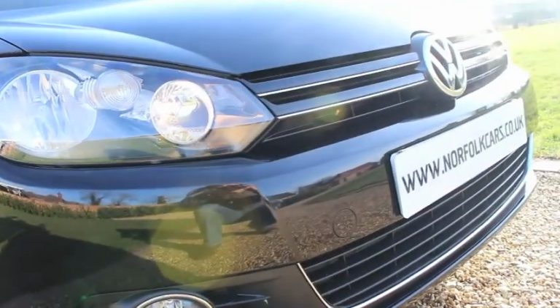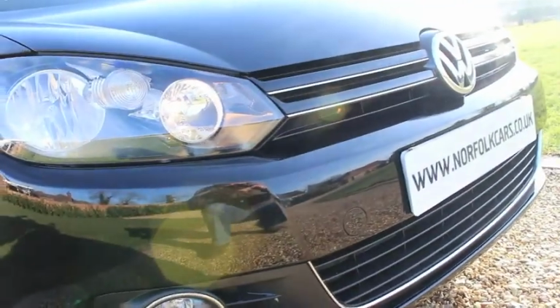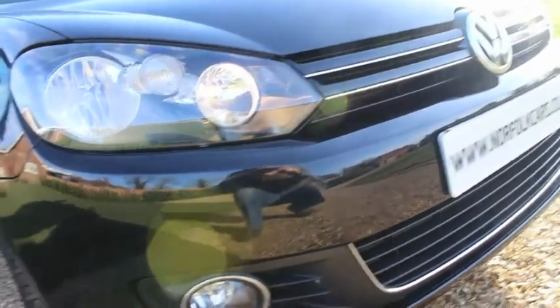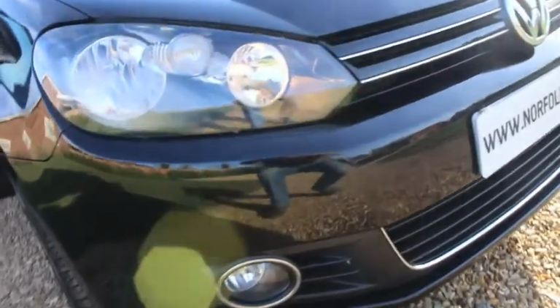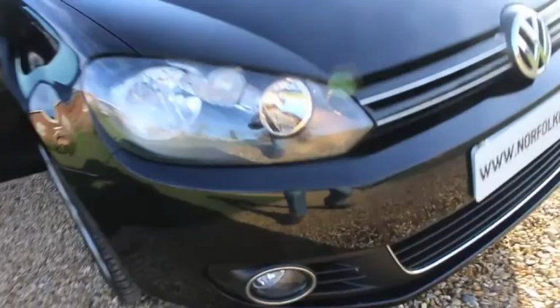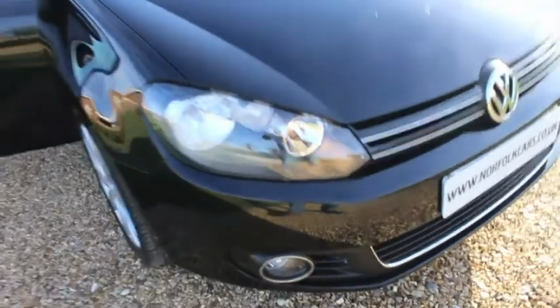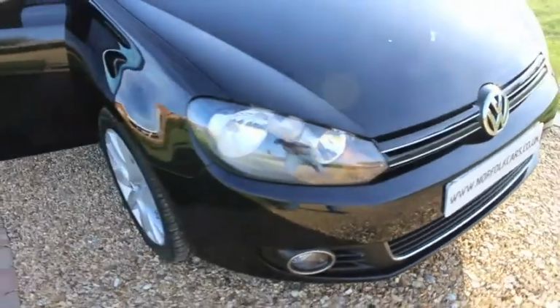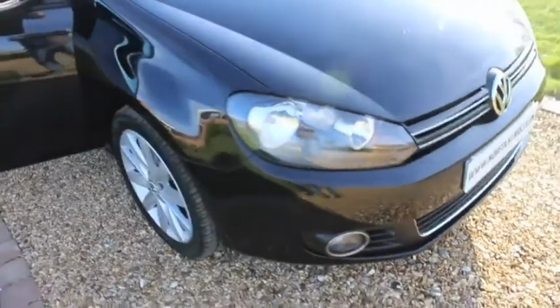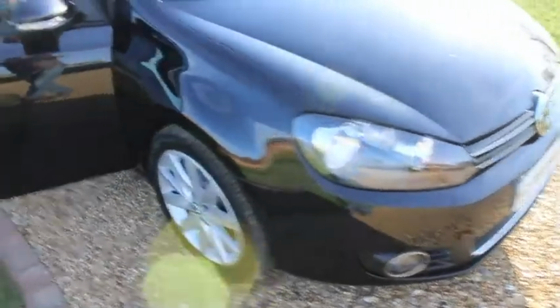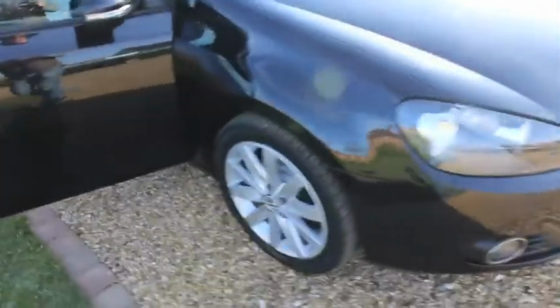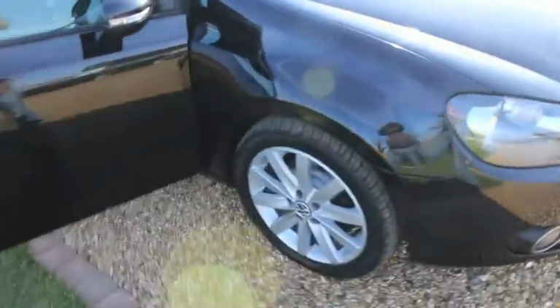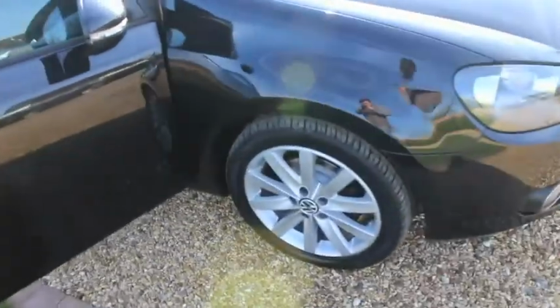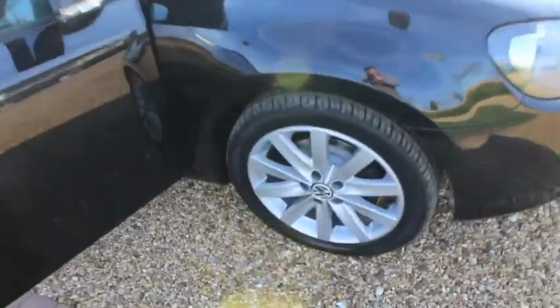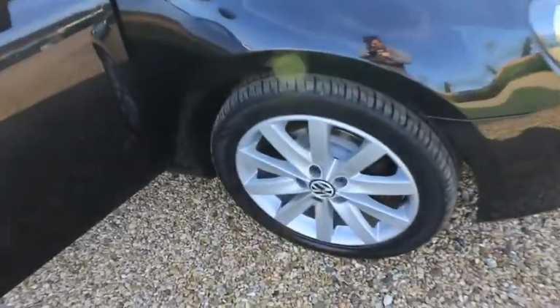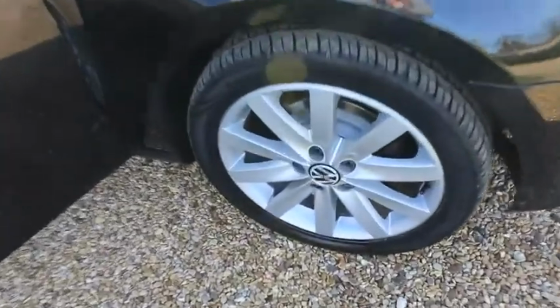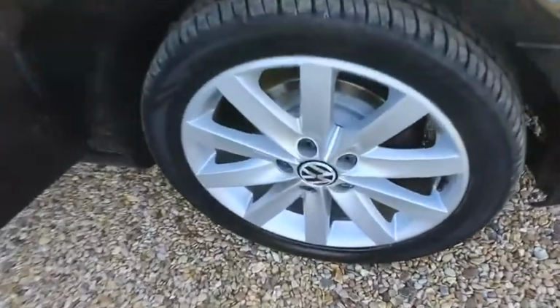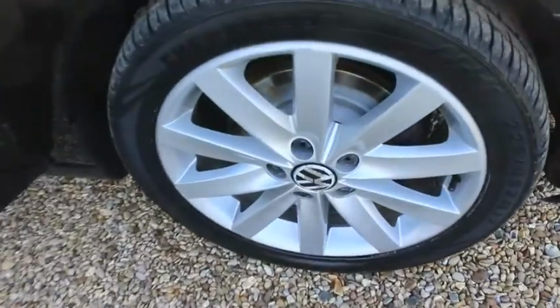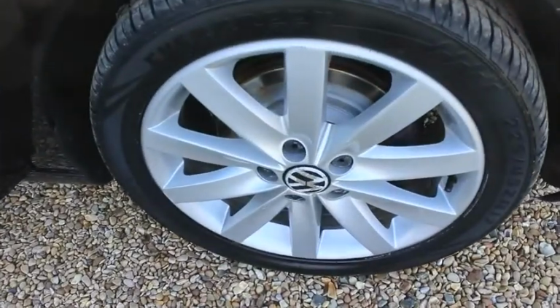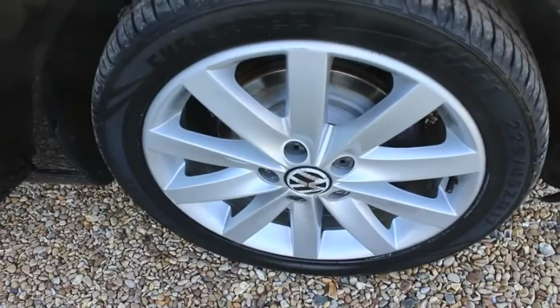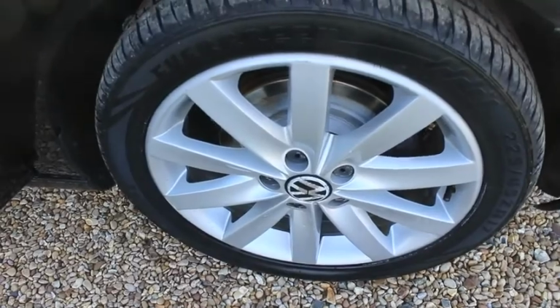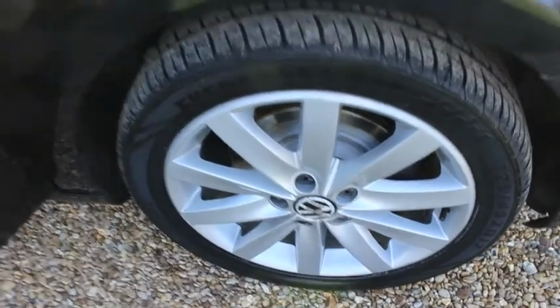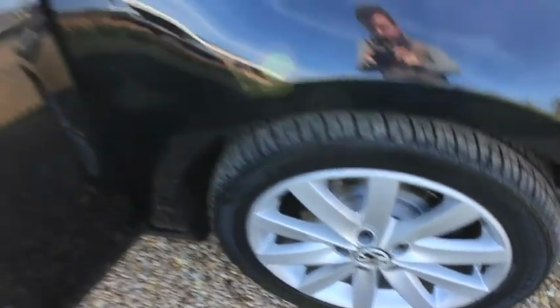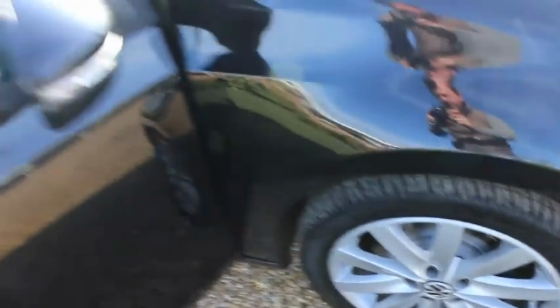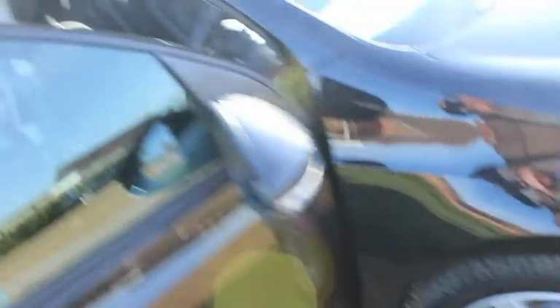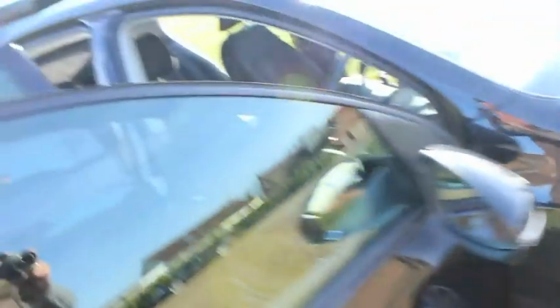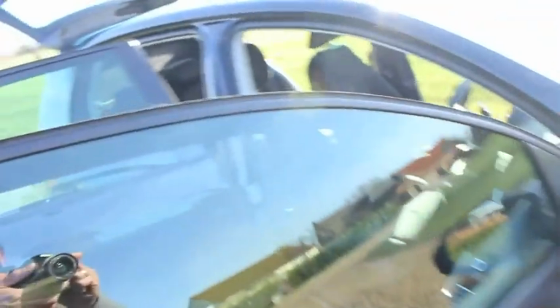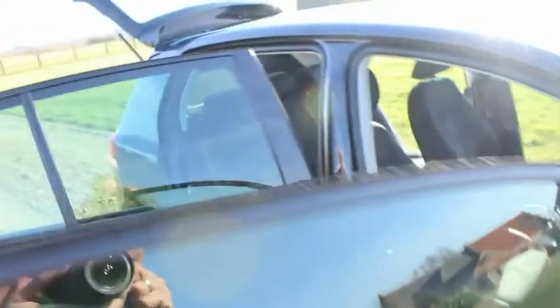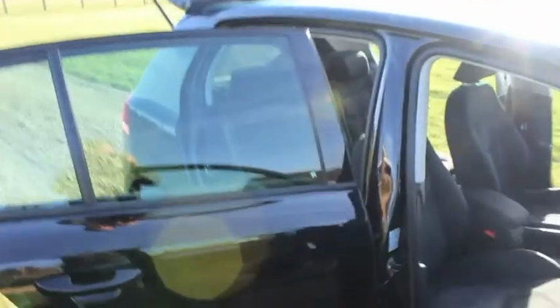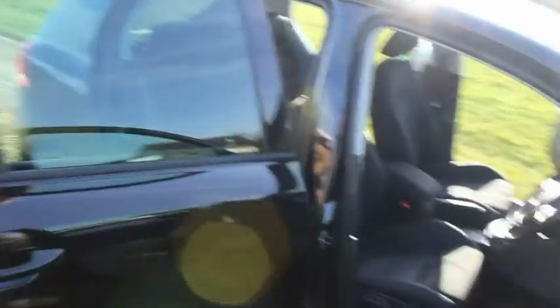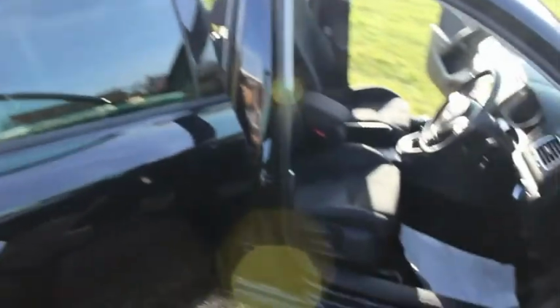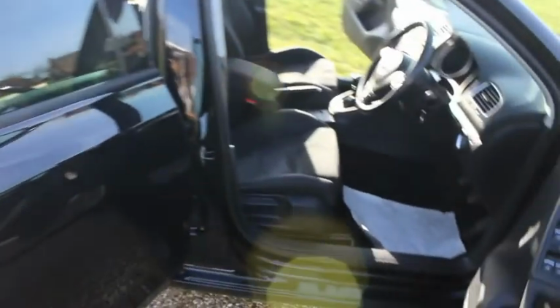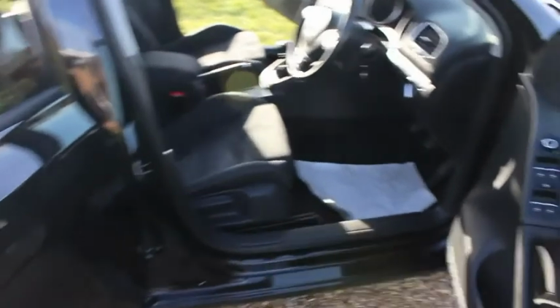It comes with the front fog lights and the daytime running lights. The alloy wheels are all in good shape. The car's had new front brakes as part of the used car check.